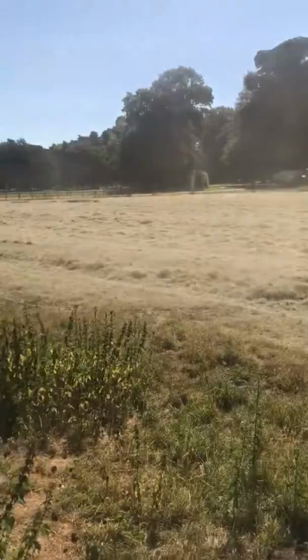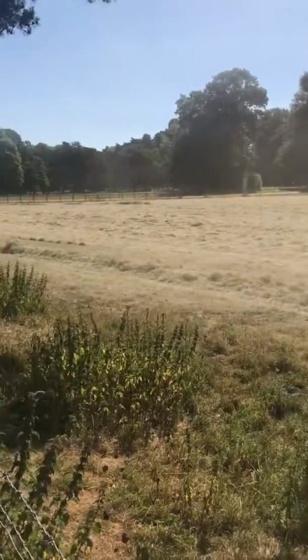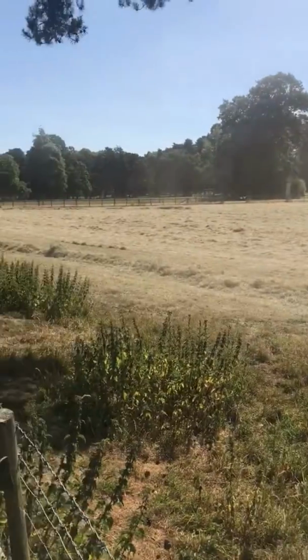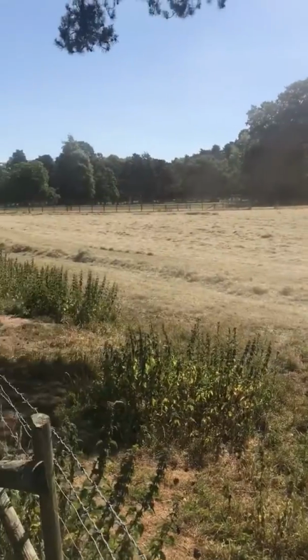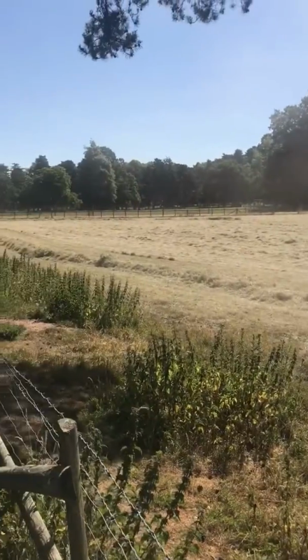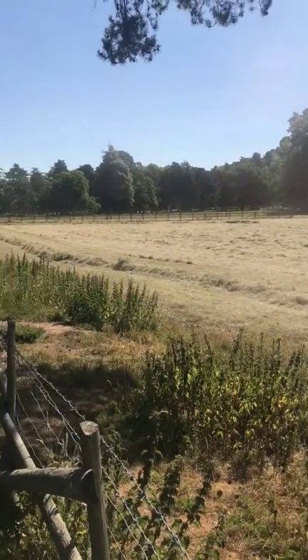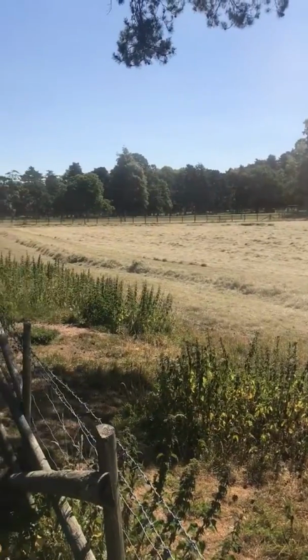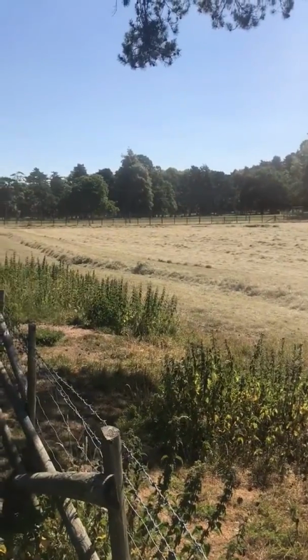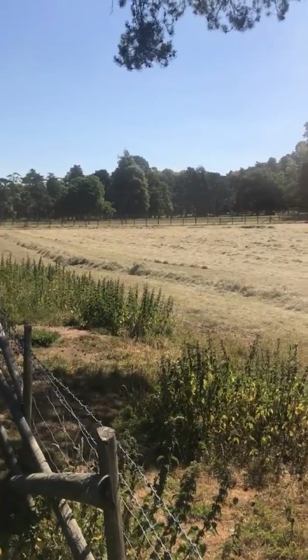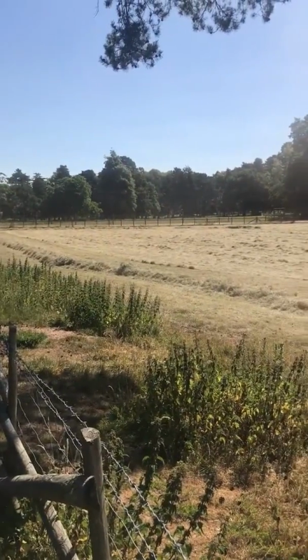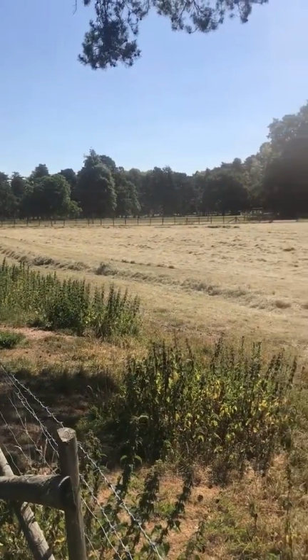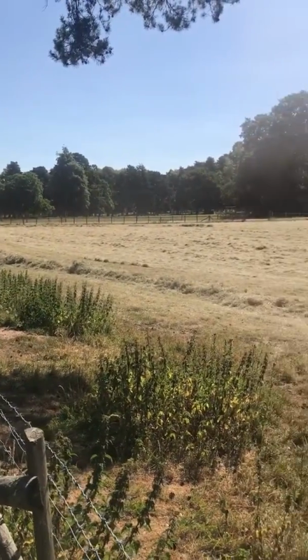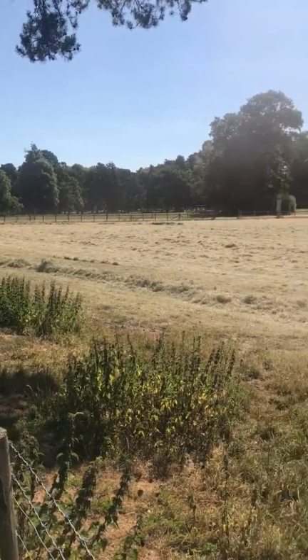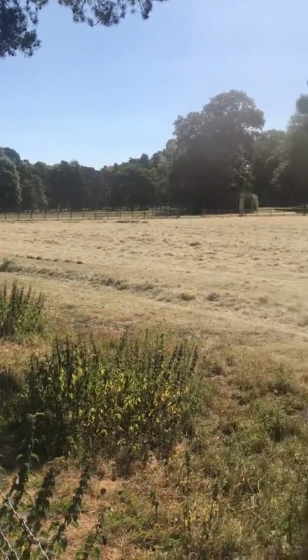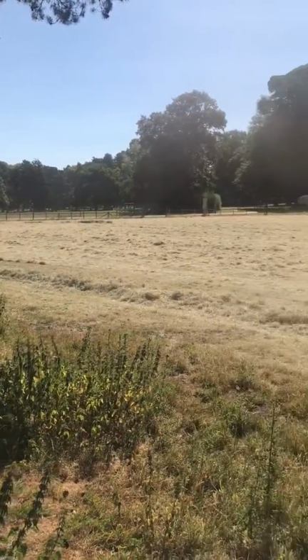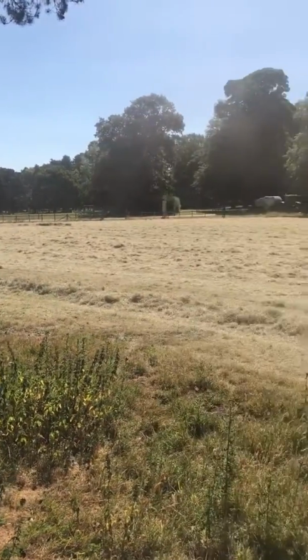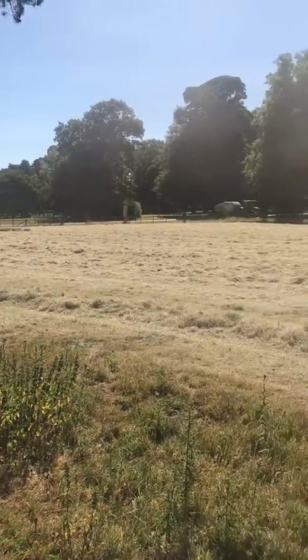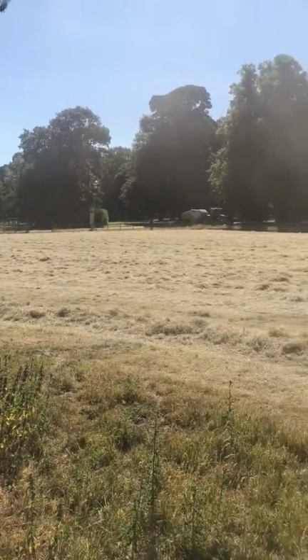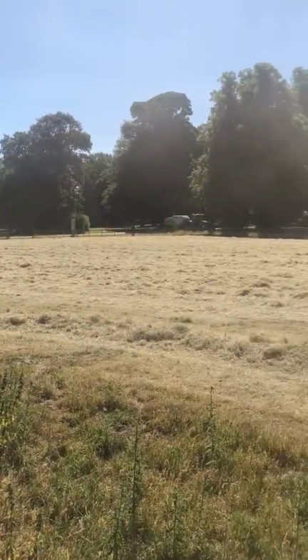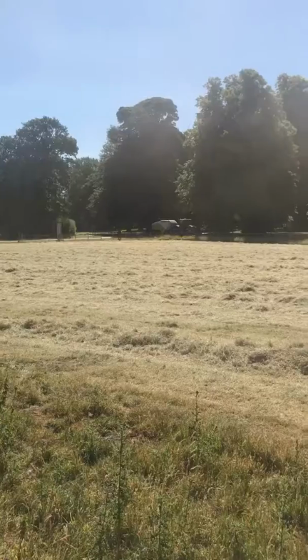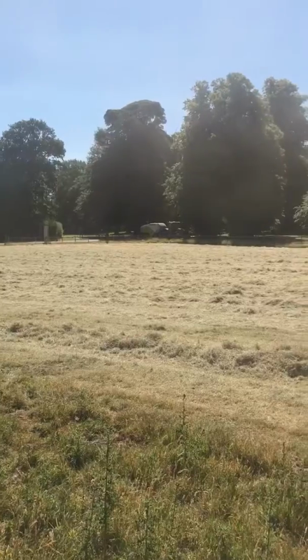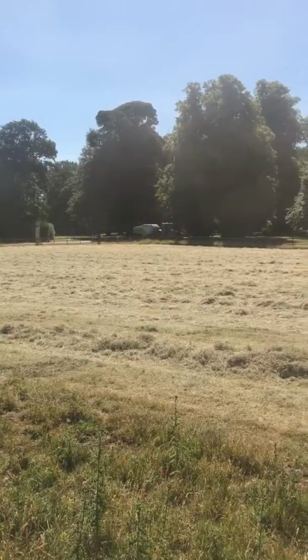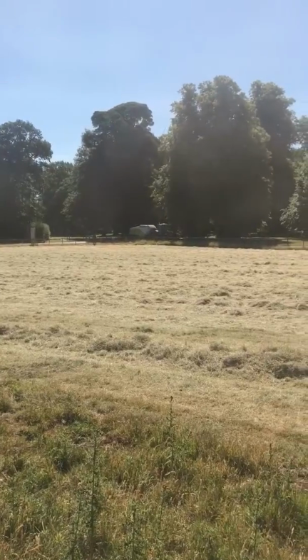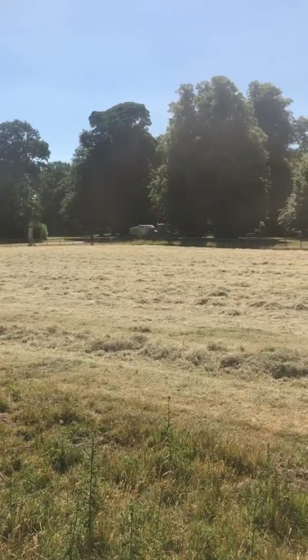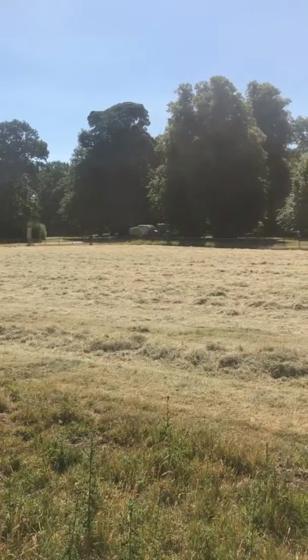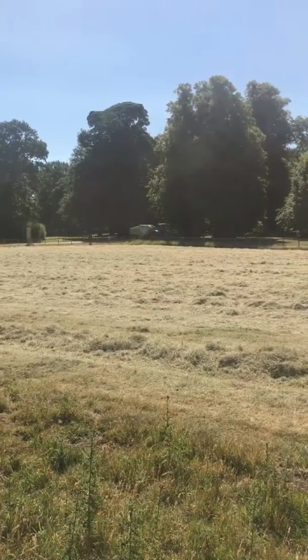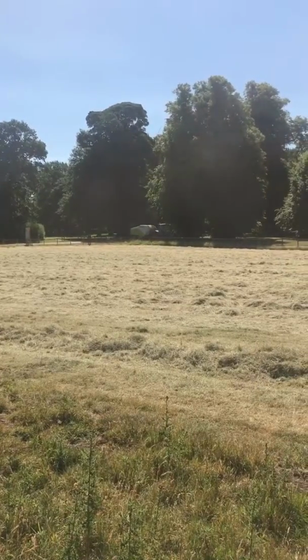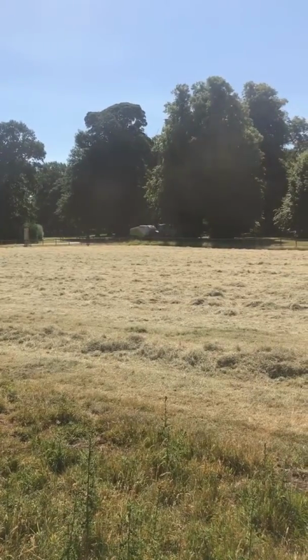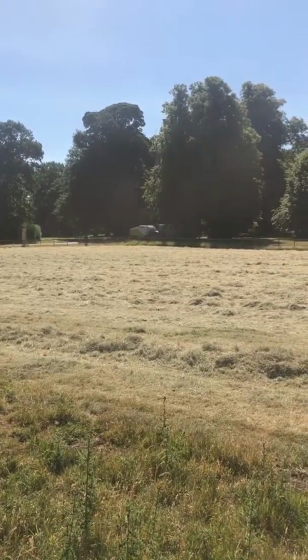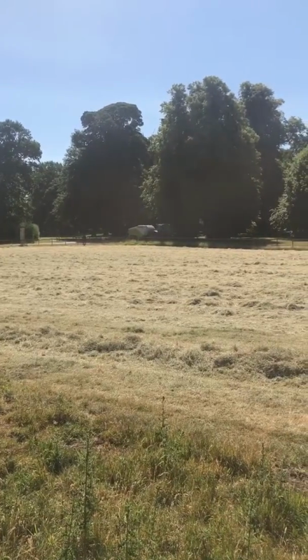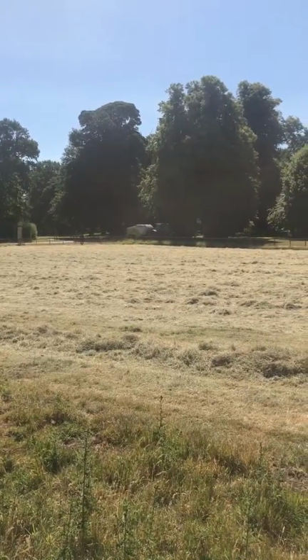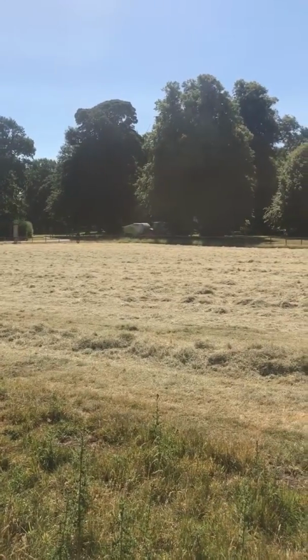He's just doing his first pass now around the headlands. I'm not sure if you can see for the dust, but there's the tractor and baler ready to come into the field.